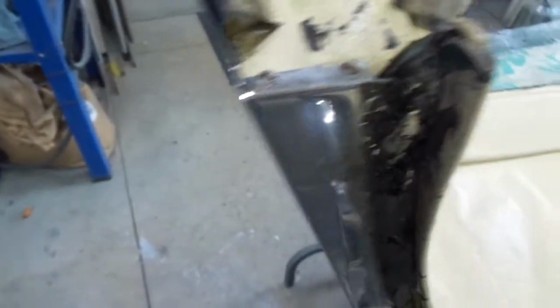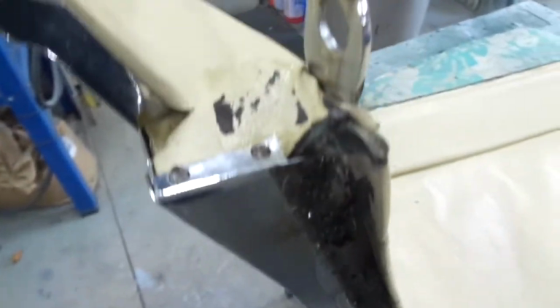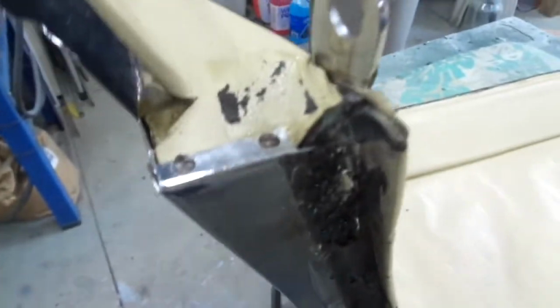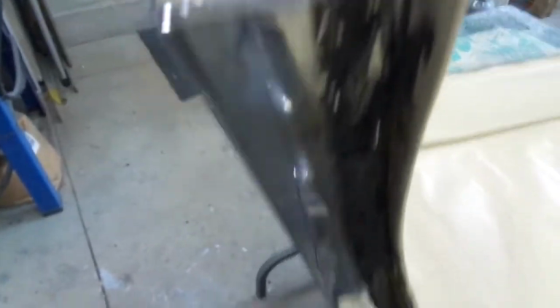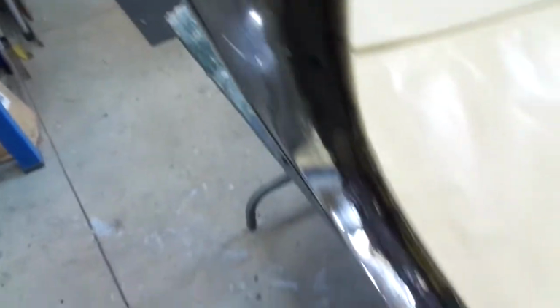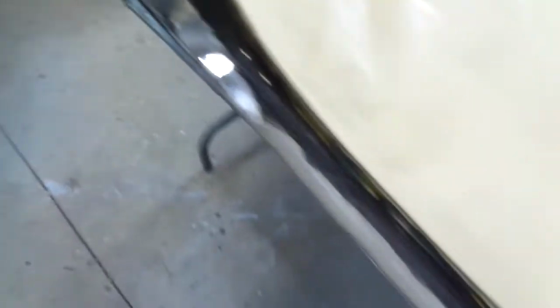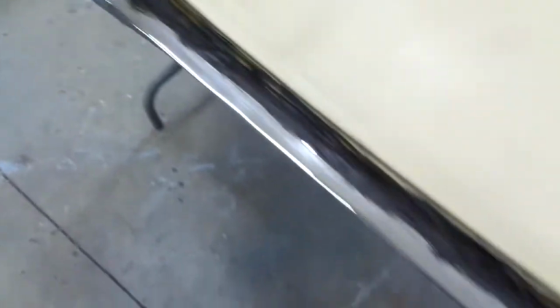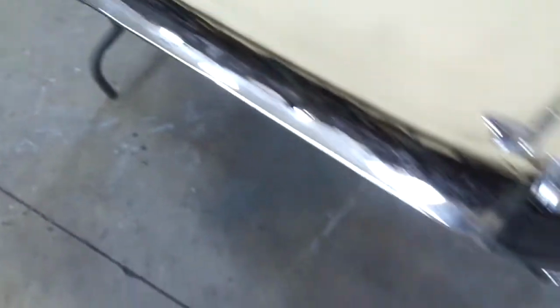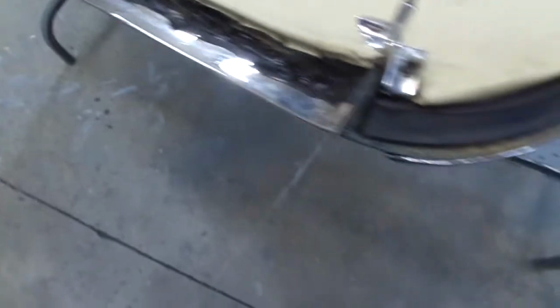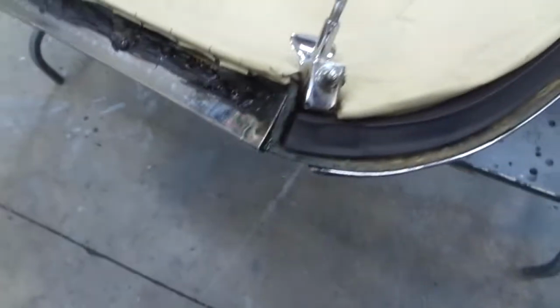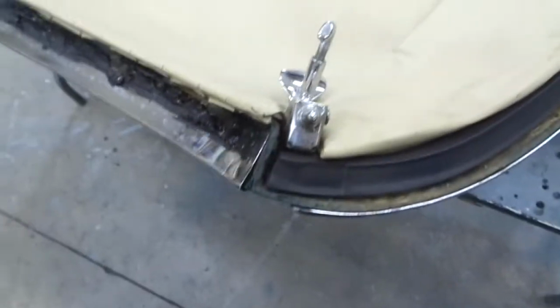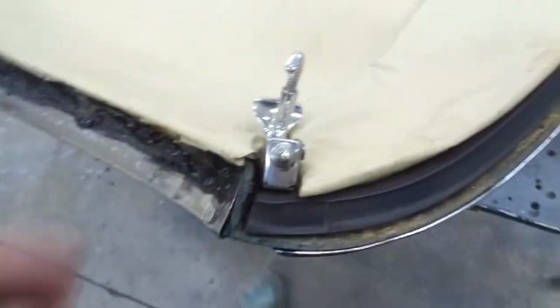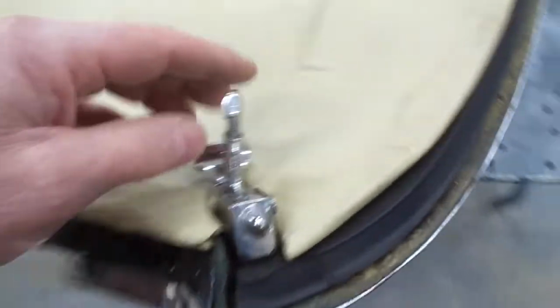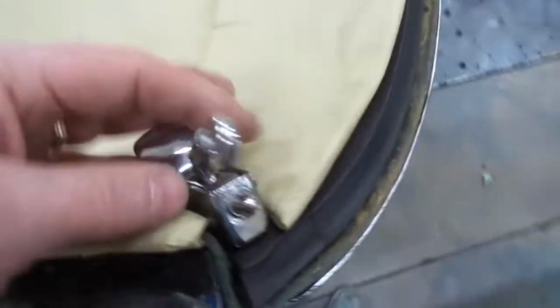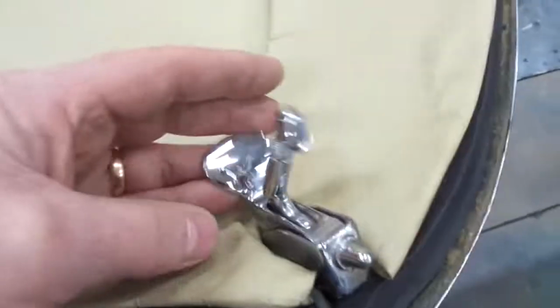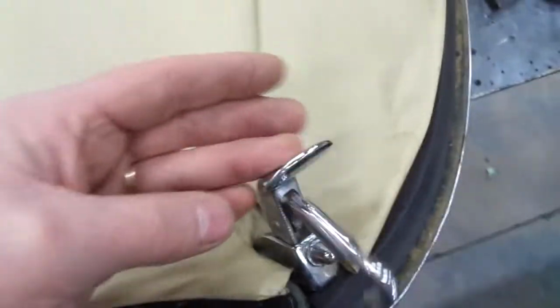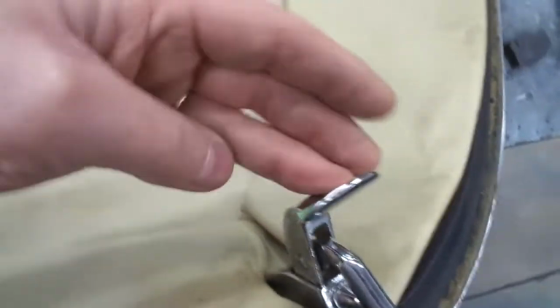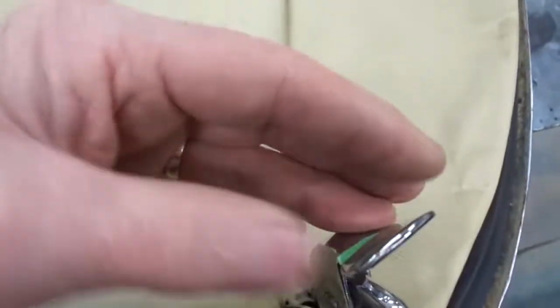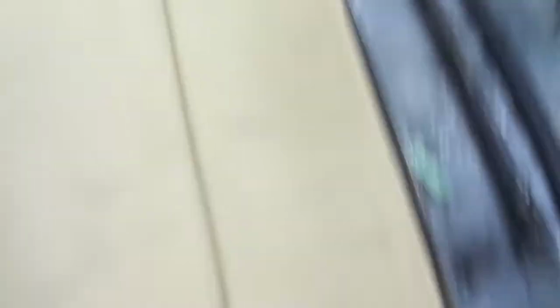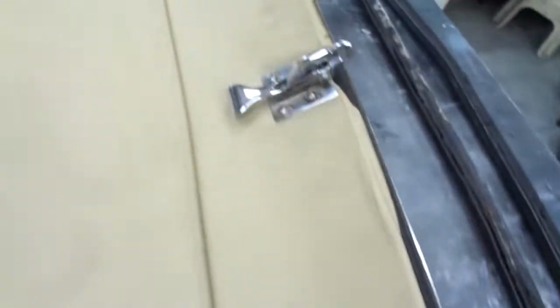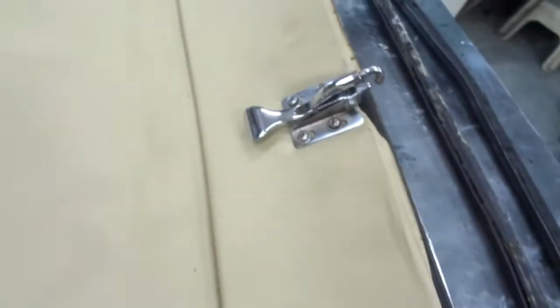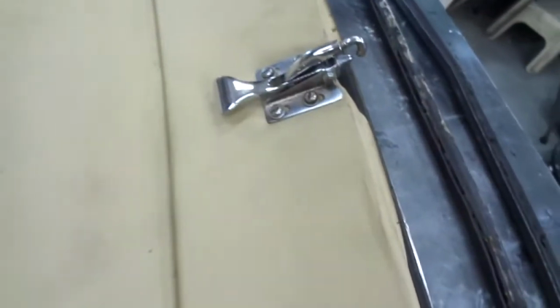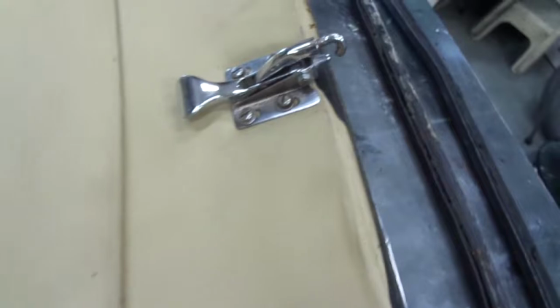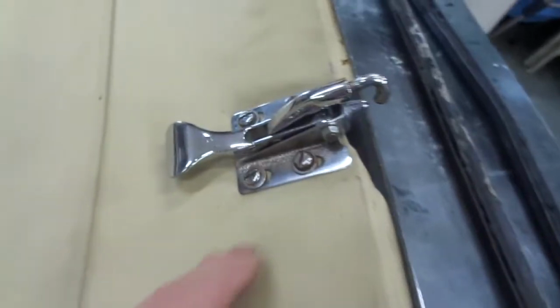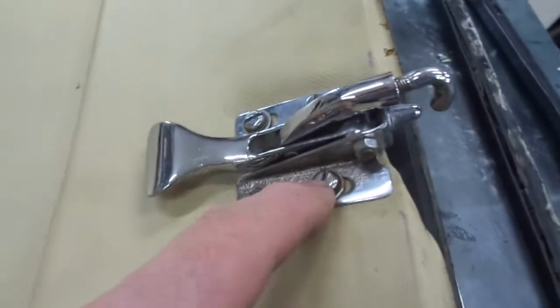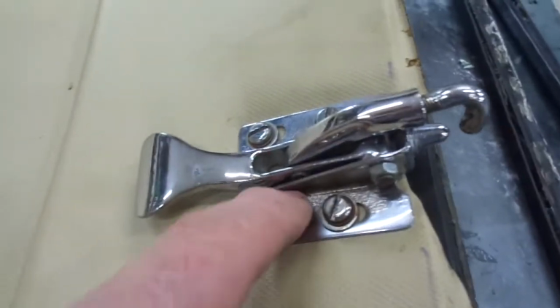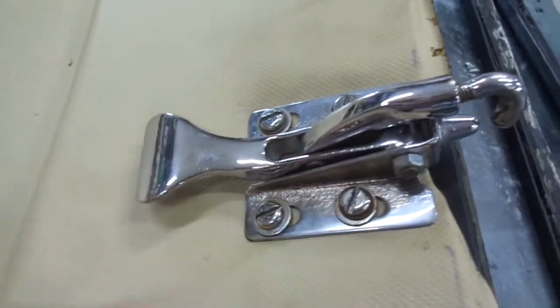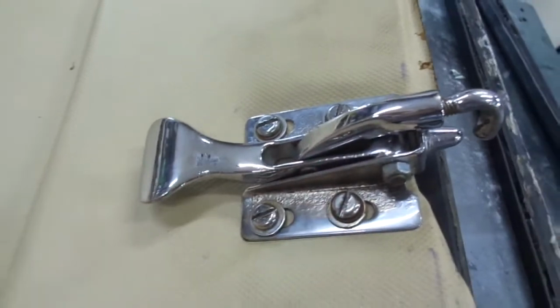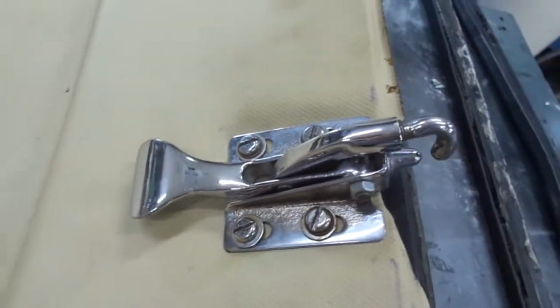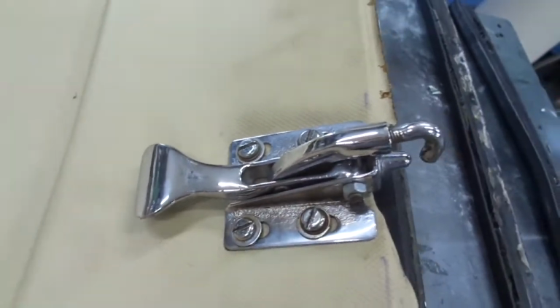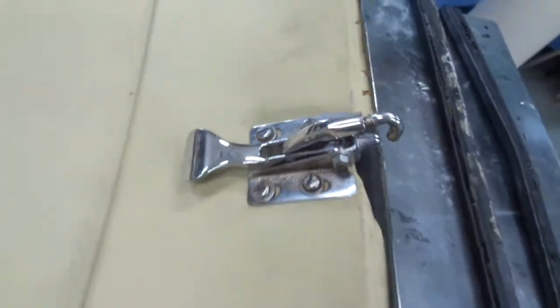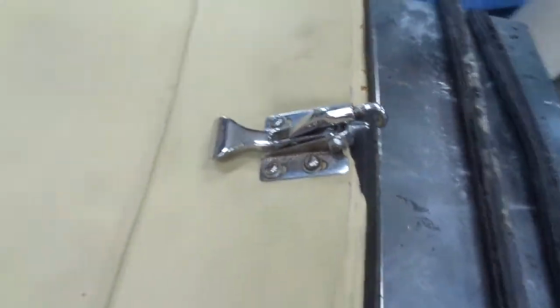I'm going to get these chrome pieces redone. These look pretty good, but they're not perfect by any stretch. I should get these redone too.